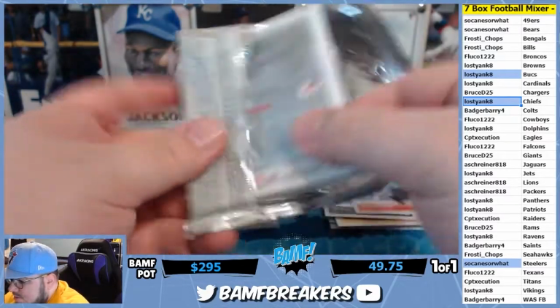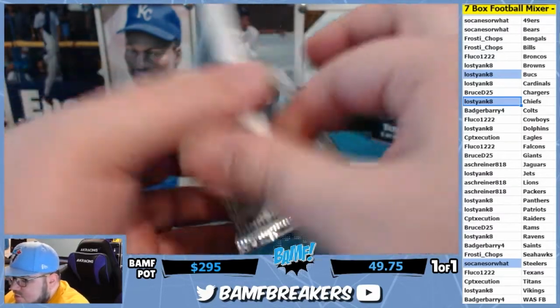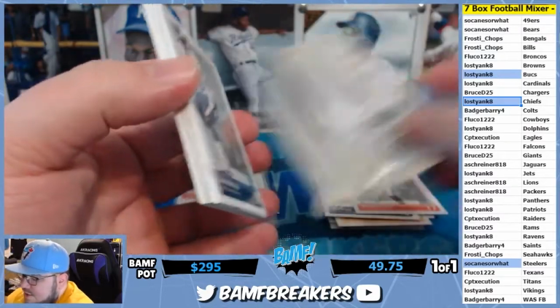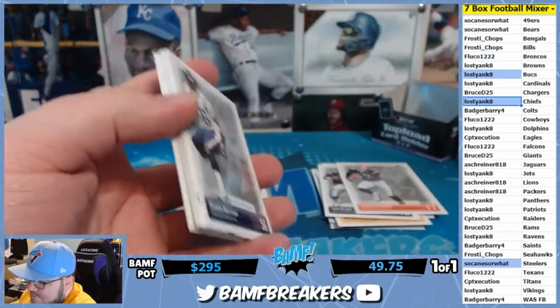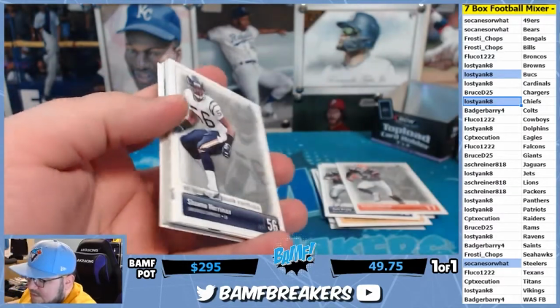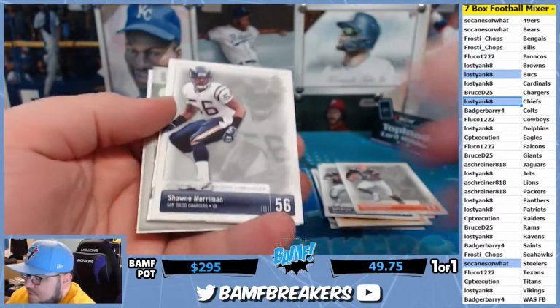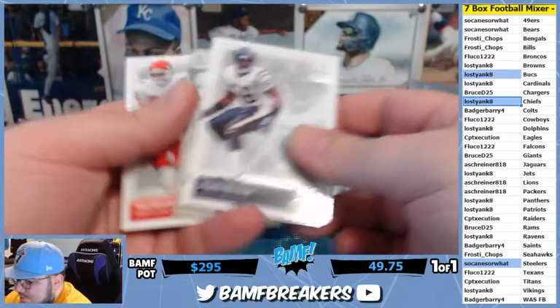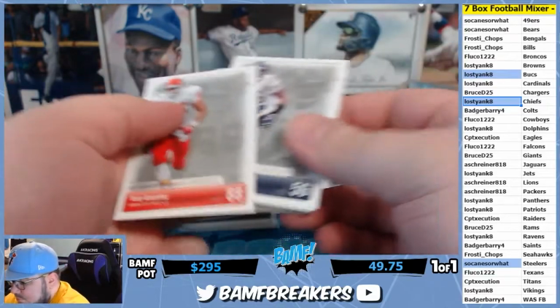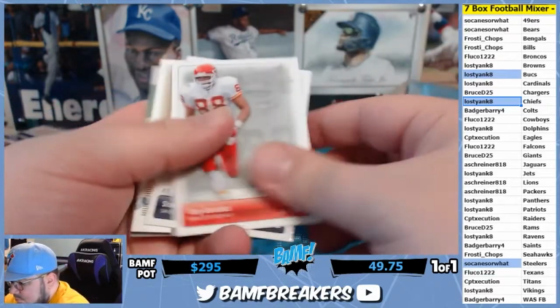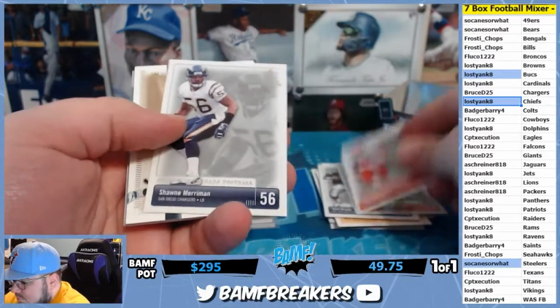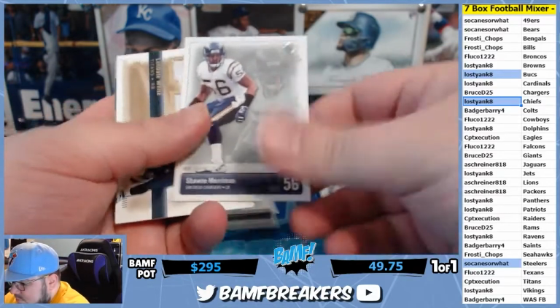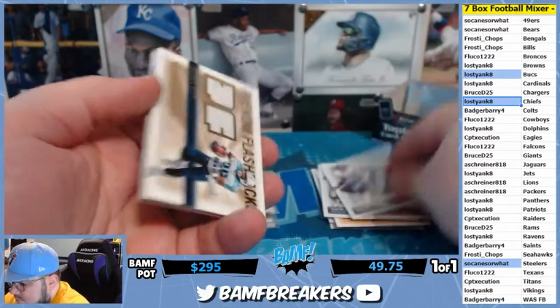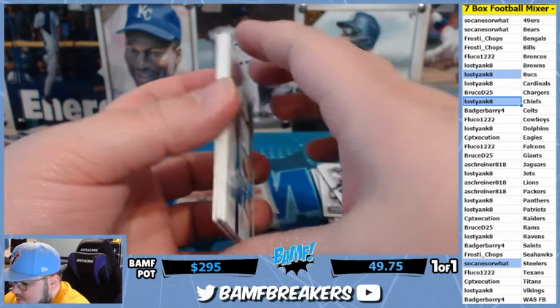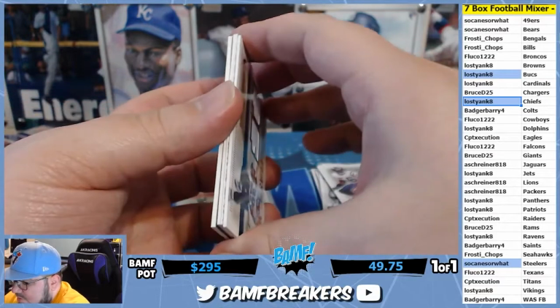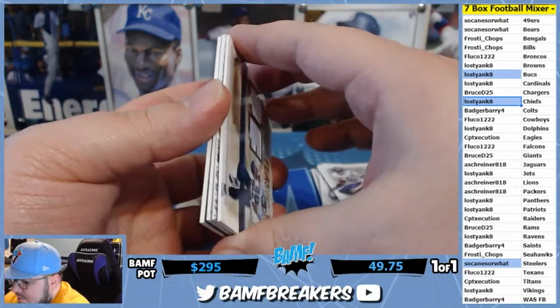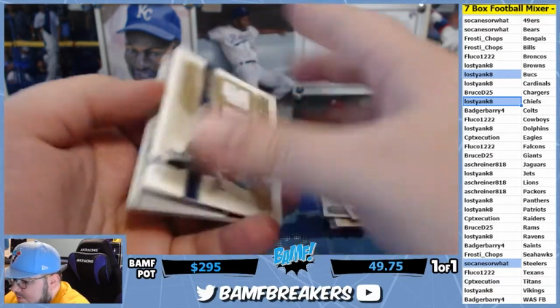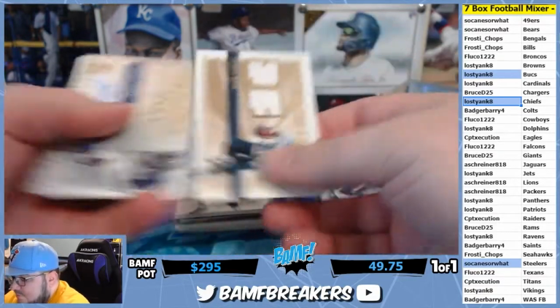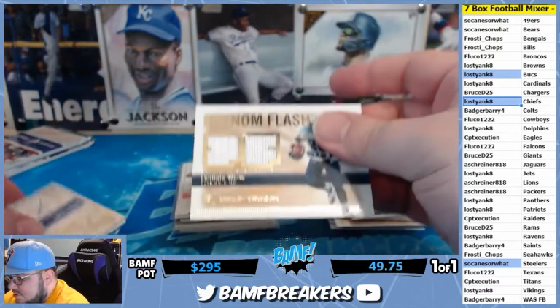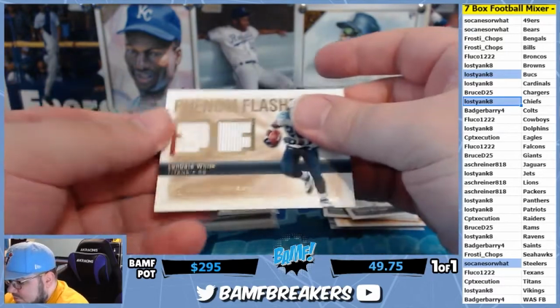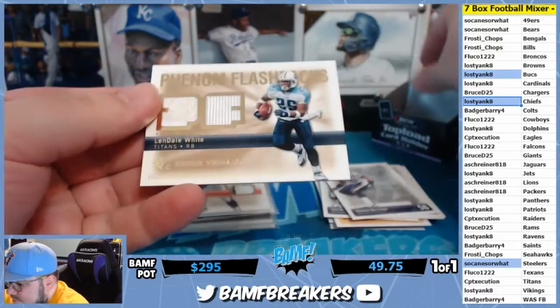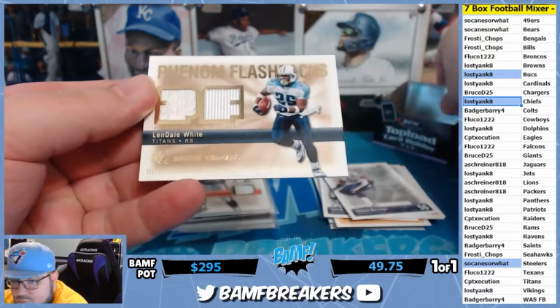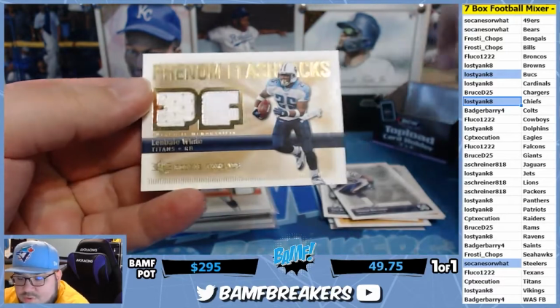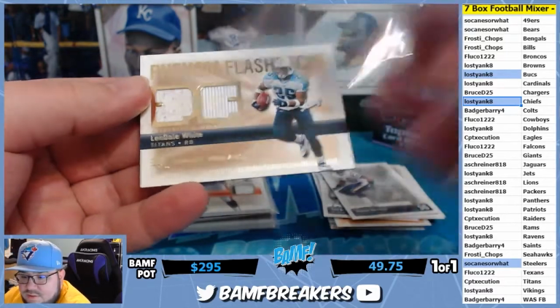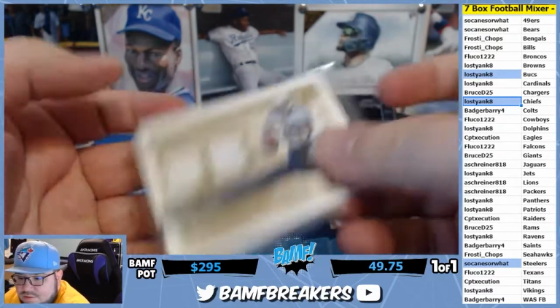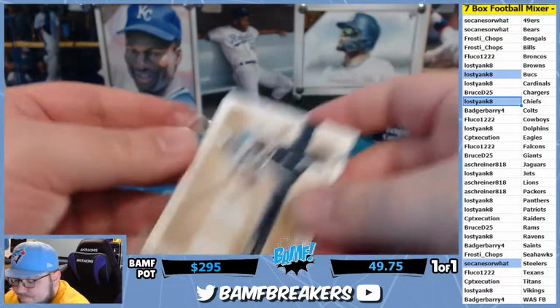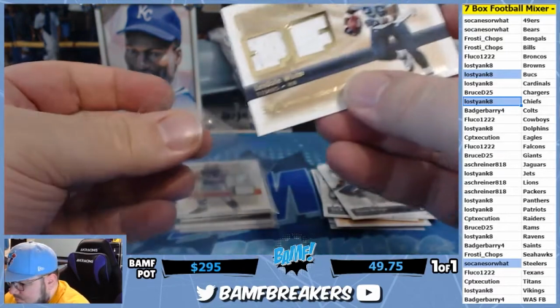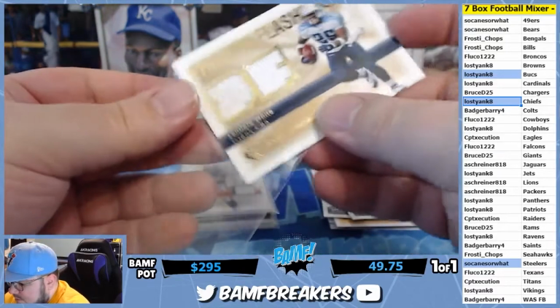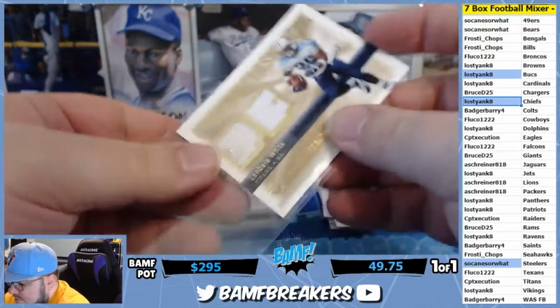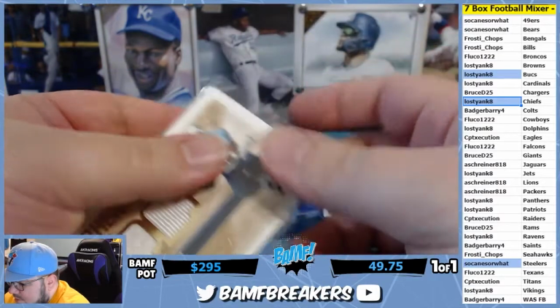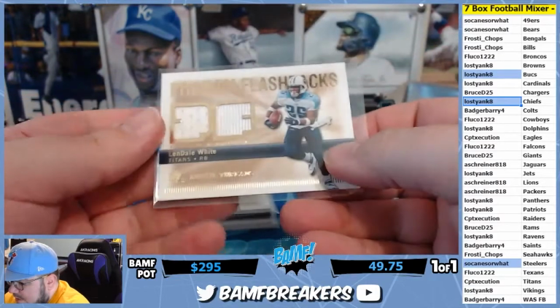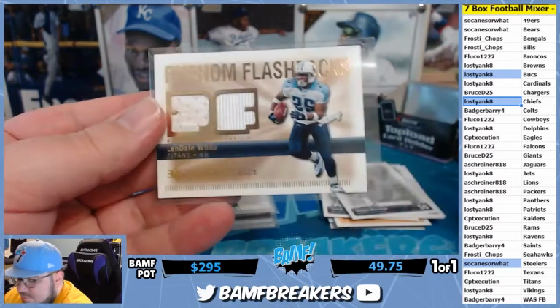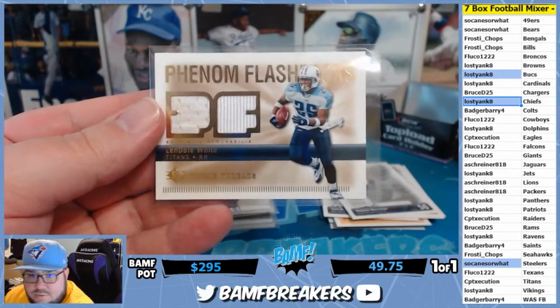Sometimes it's worth a drive if you got time on the weekend, you know. You can save a little bit of money and you don't have to wait for shipping or the risk of it getting lost. This one is only going to Cap — Lindale White.